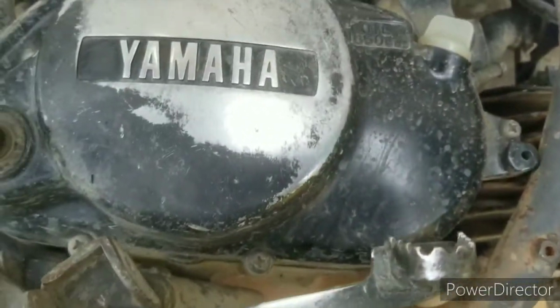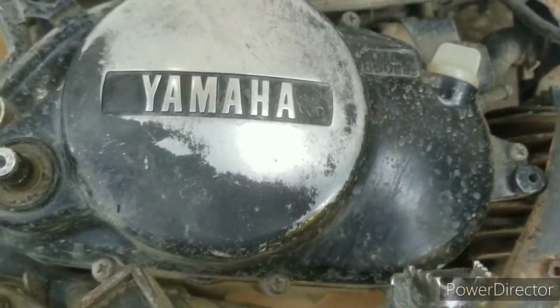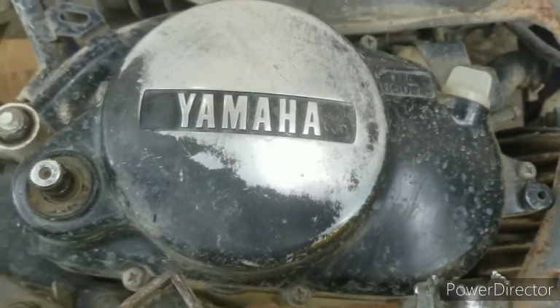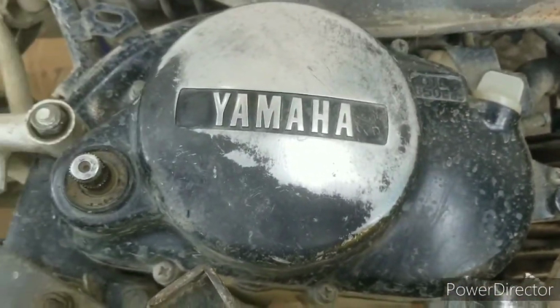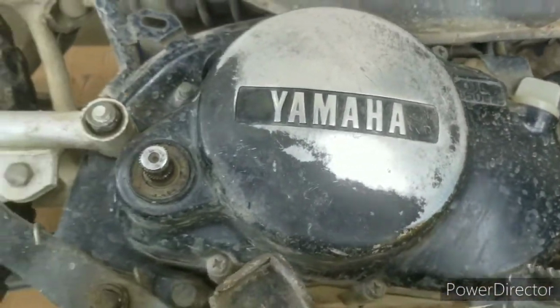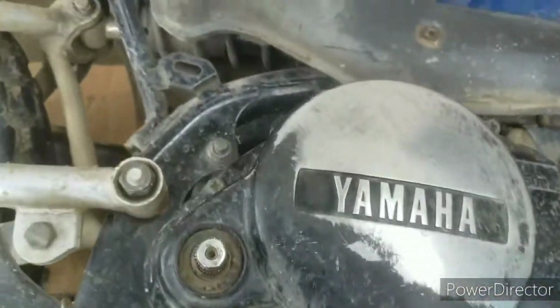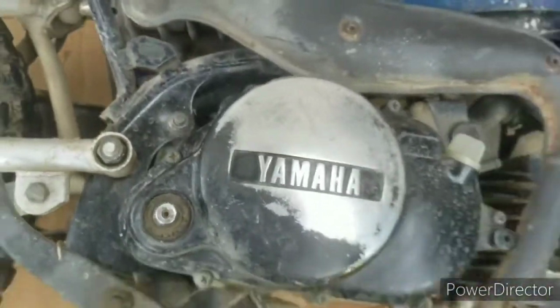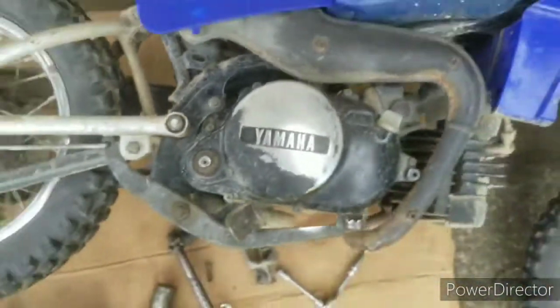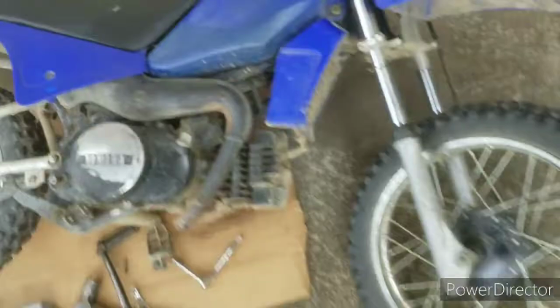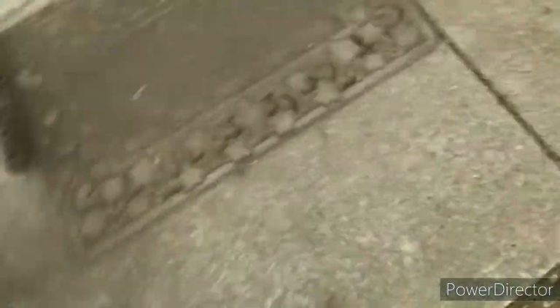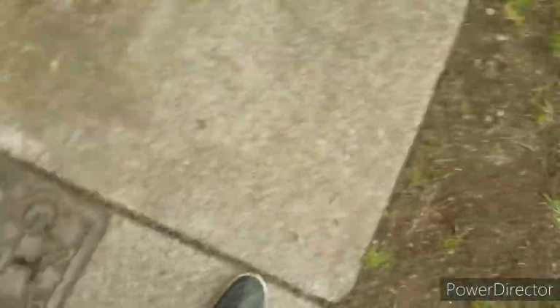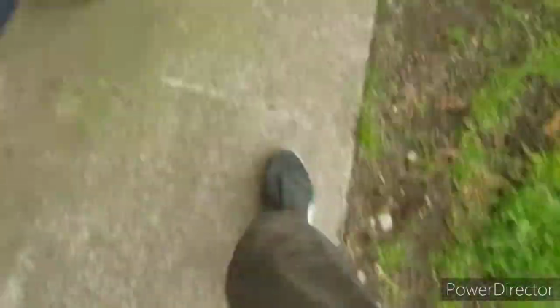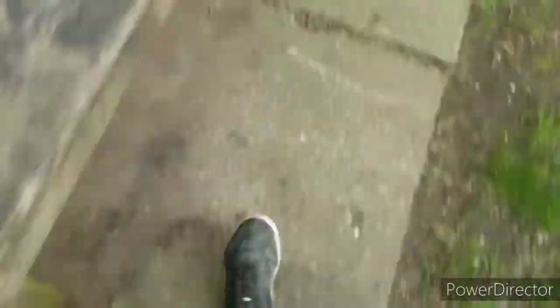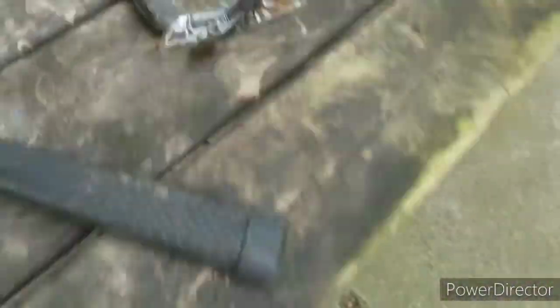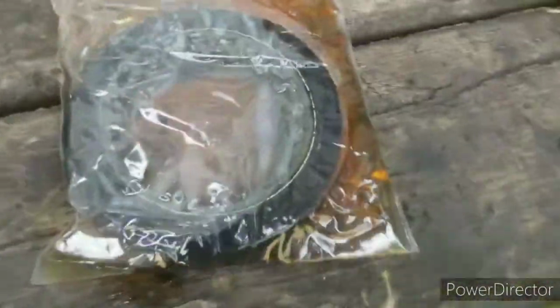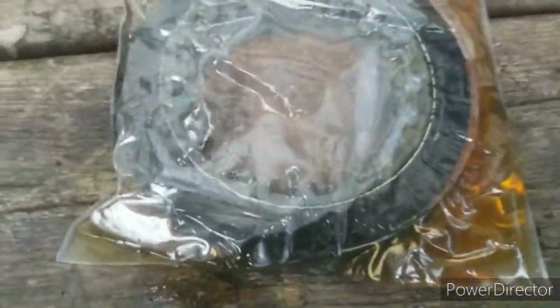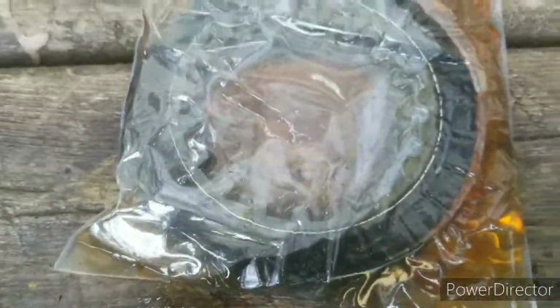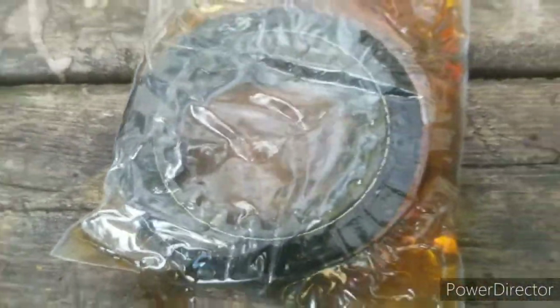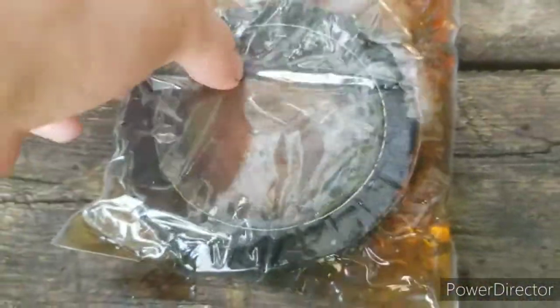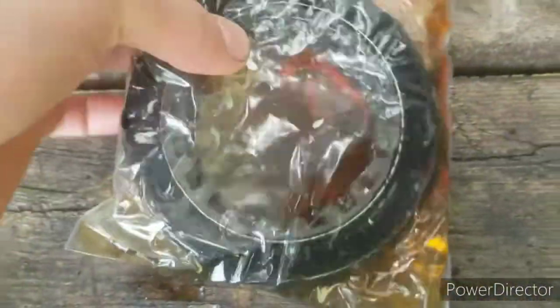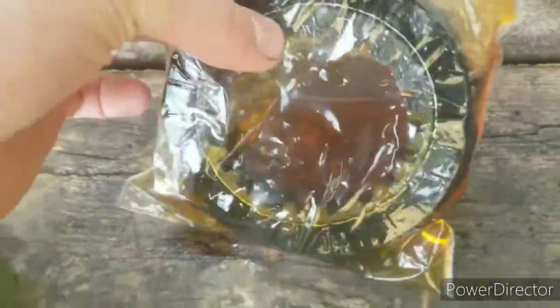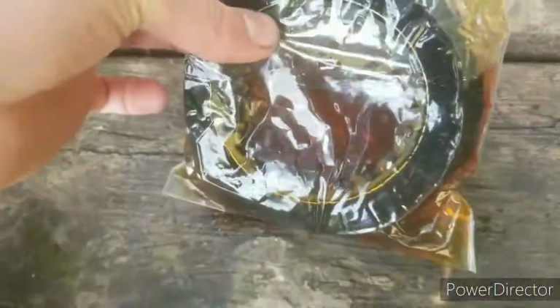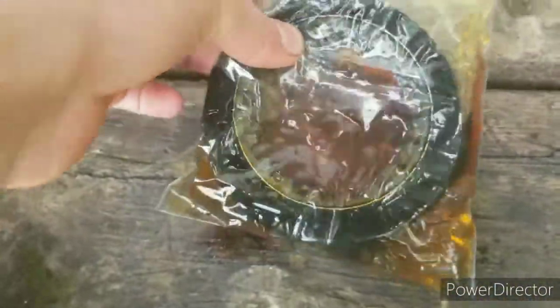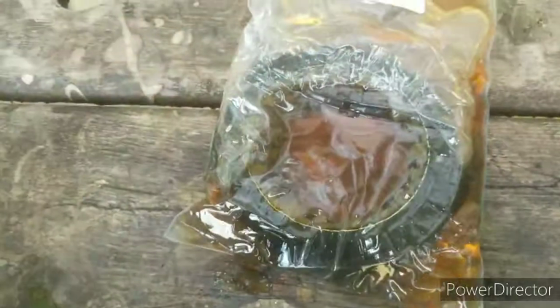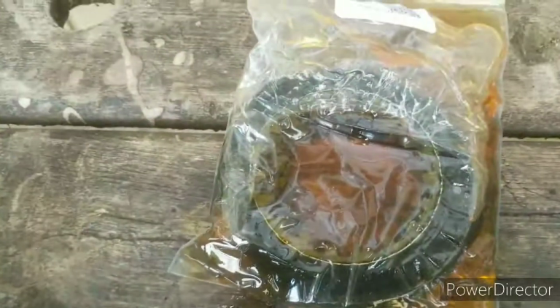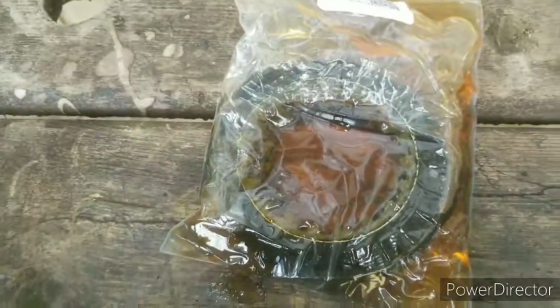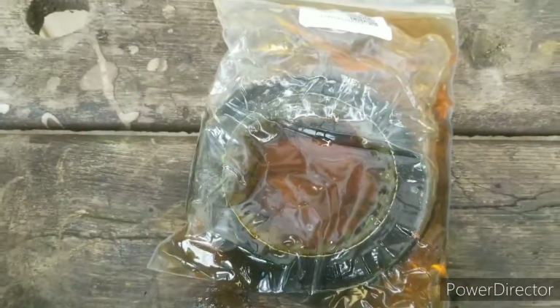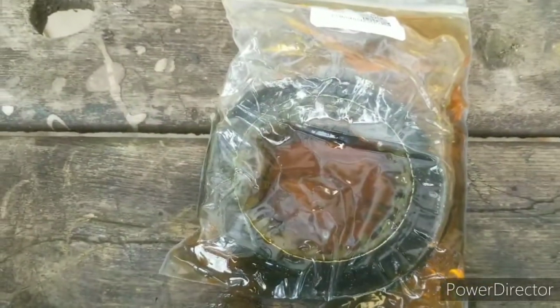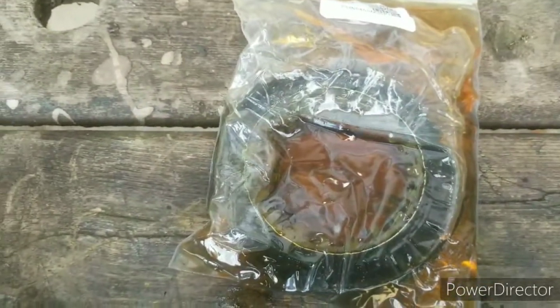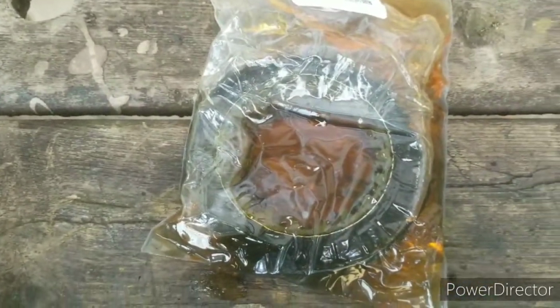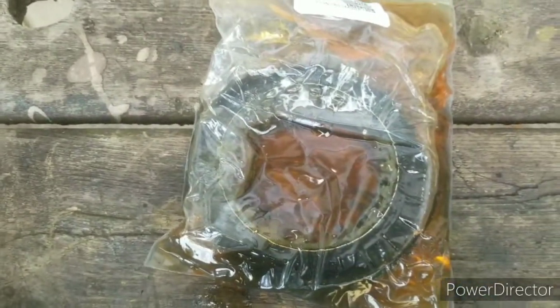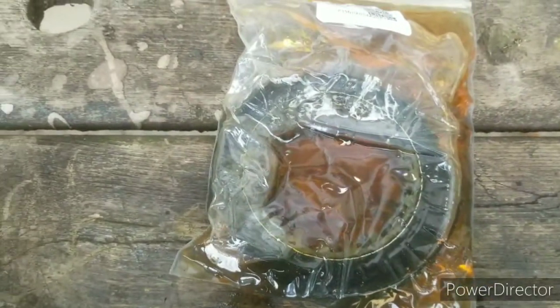You also want to soak your clutch plates in oil, like I've done over here. You want to soak them for the time being — if not, the clutch material can burn up pretty quick.